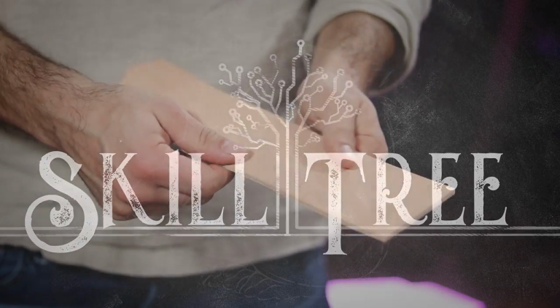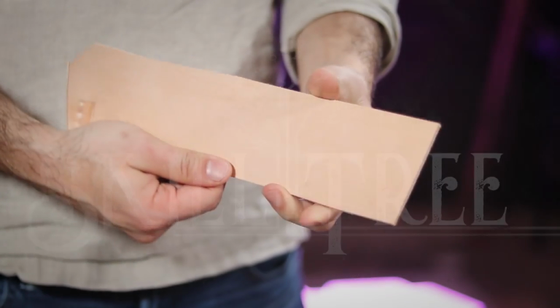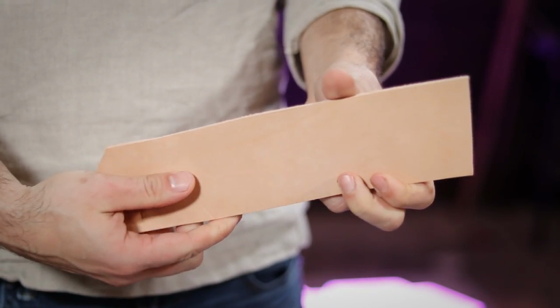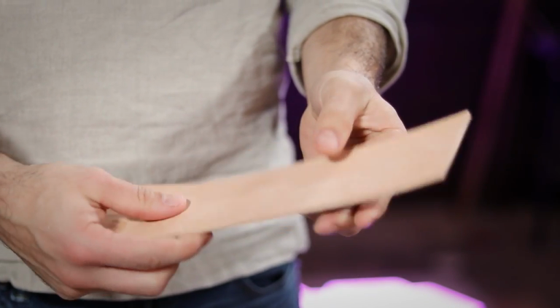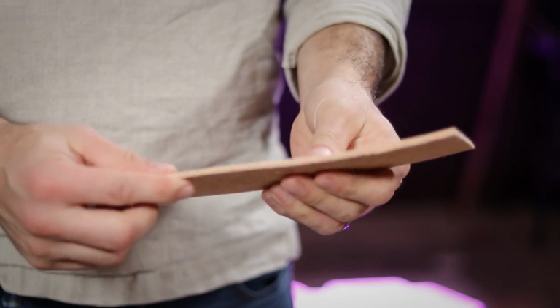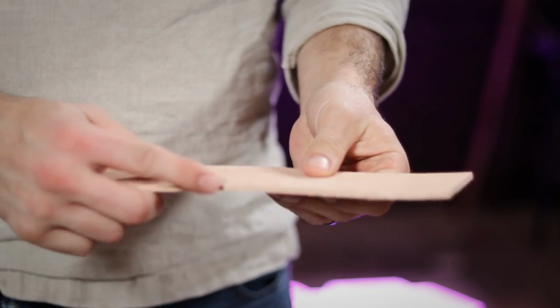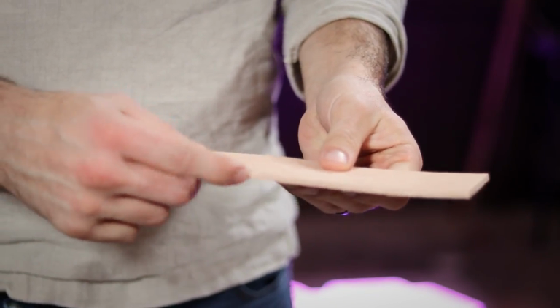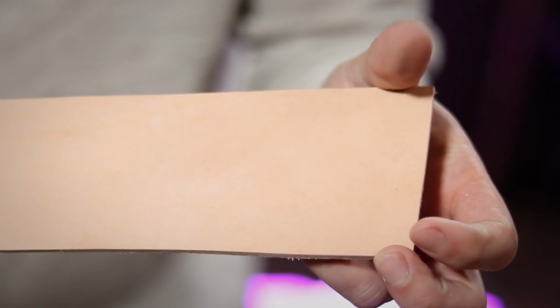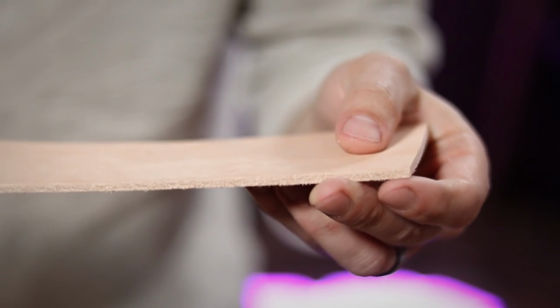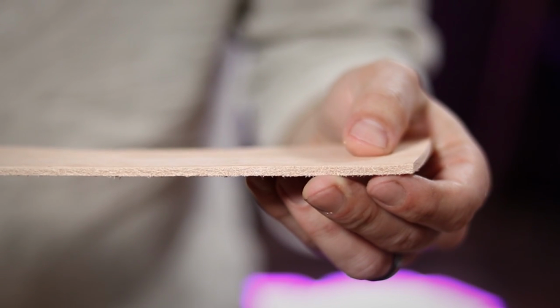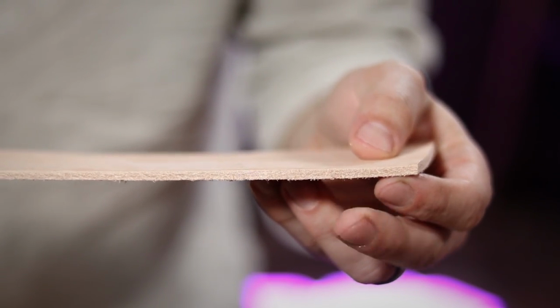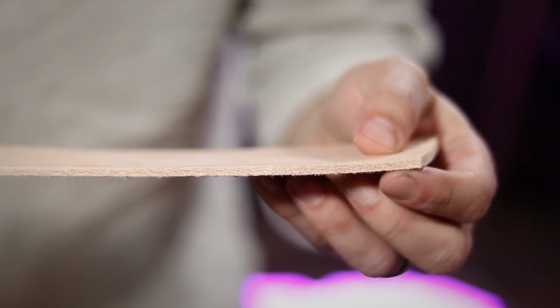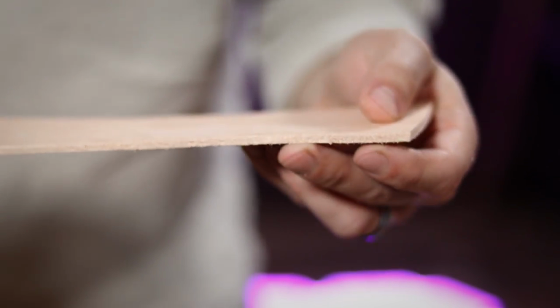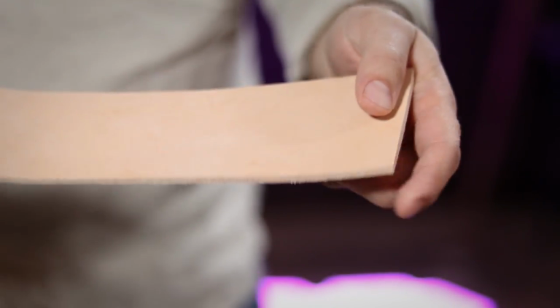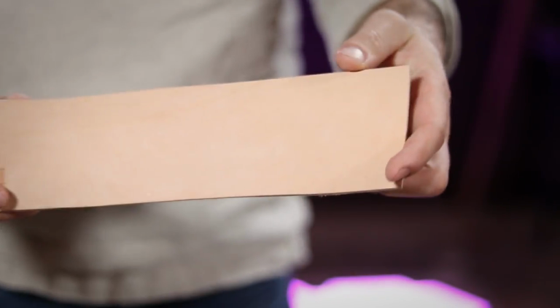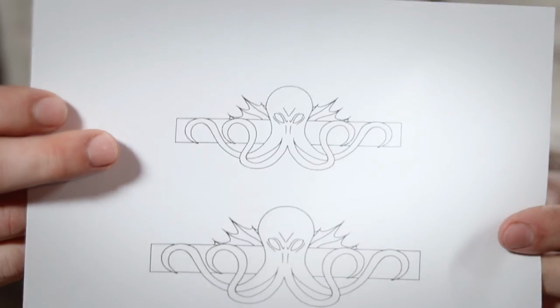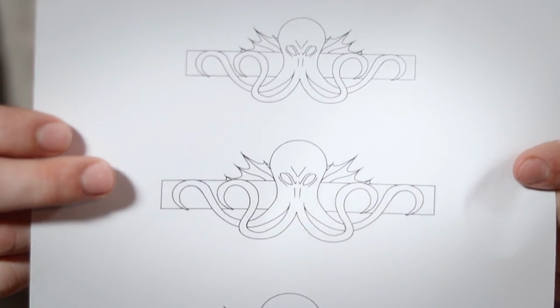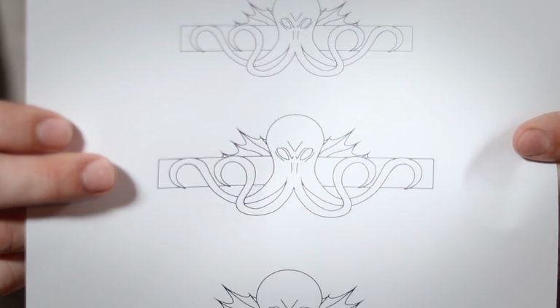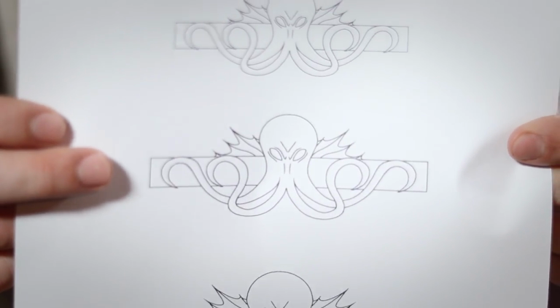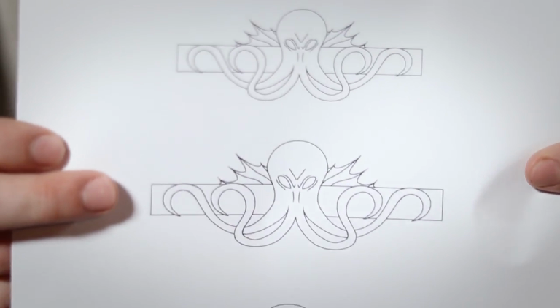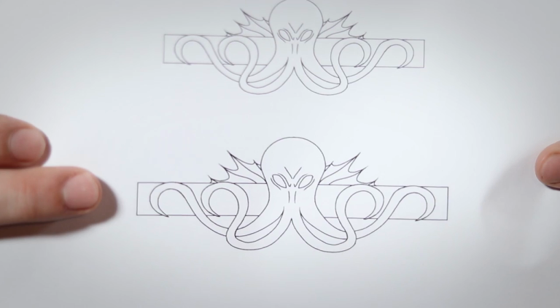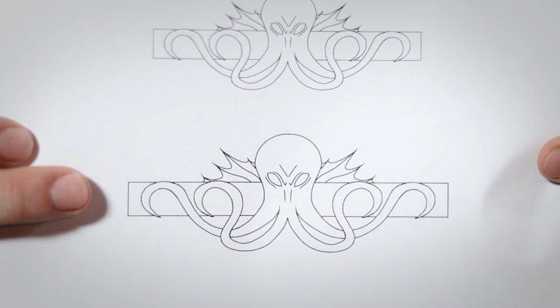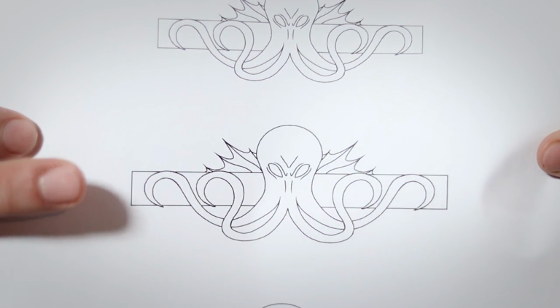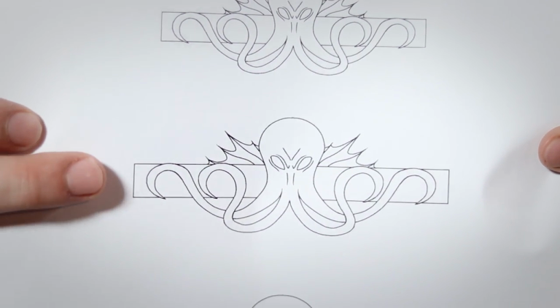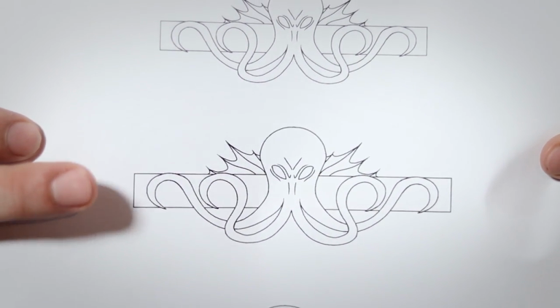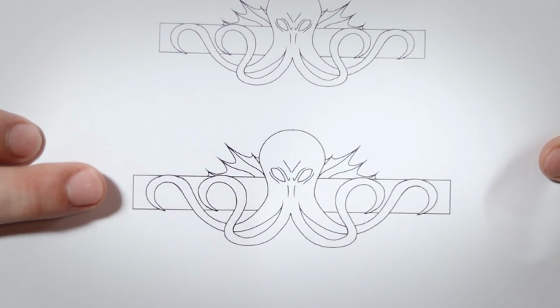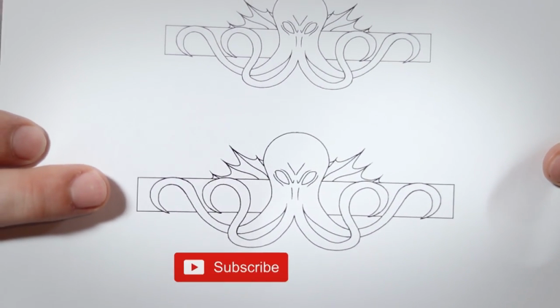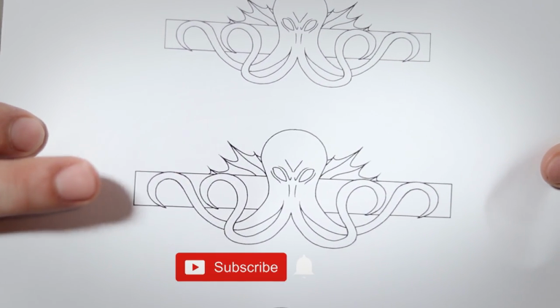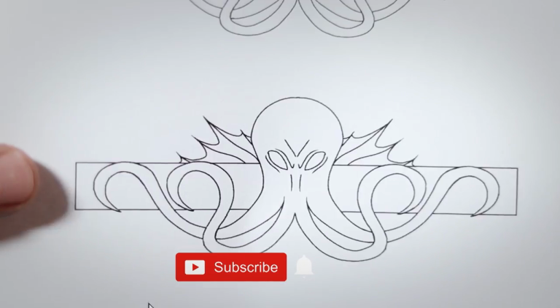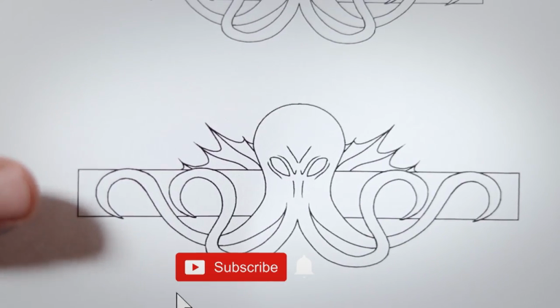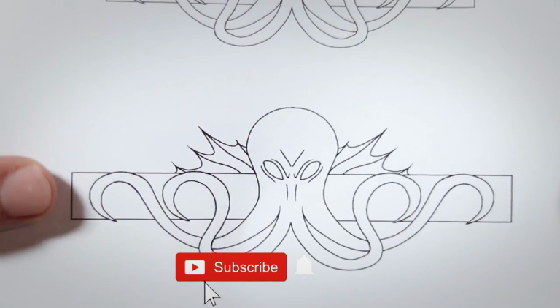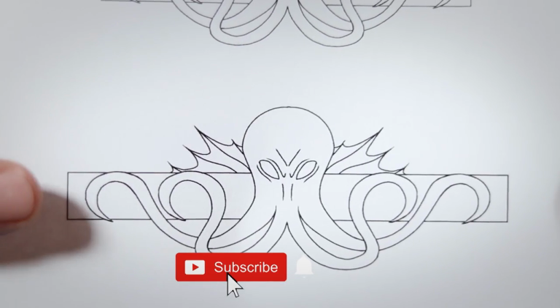For this project, I am using a small piece of 8-ounce leather. The design I'm using is this Mind Flayer pattern made by Middlemist Red. Check this out over on the Skilltree website, link in the description below.